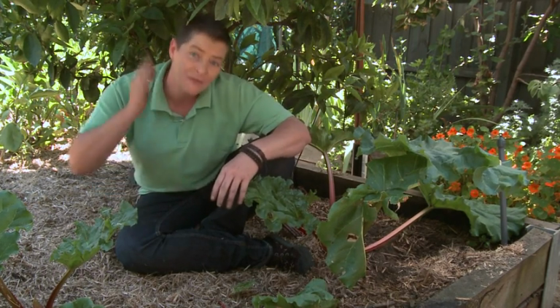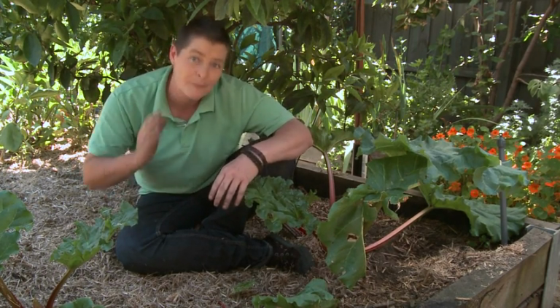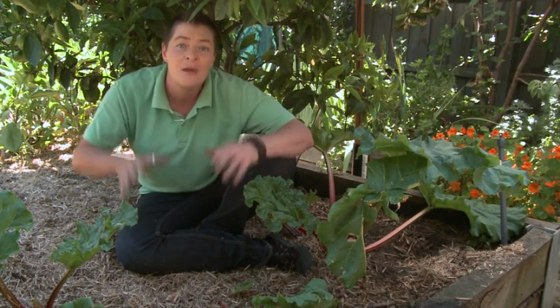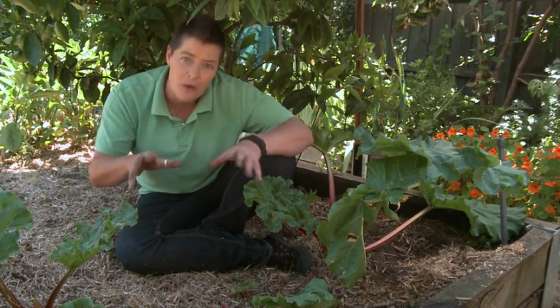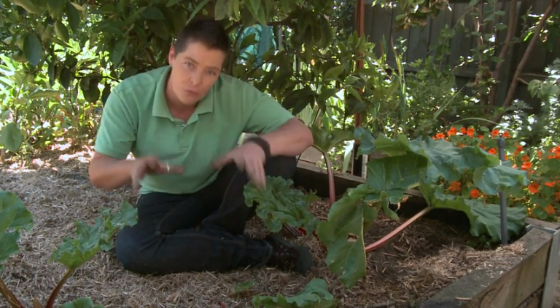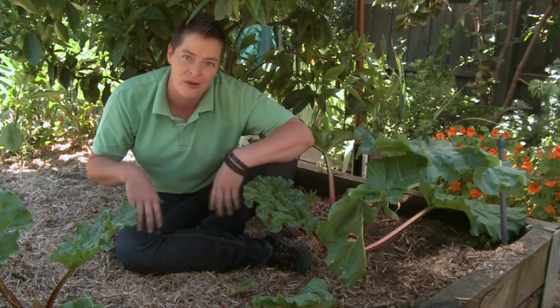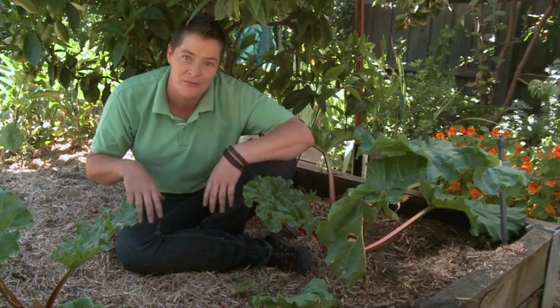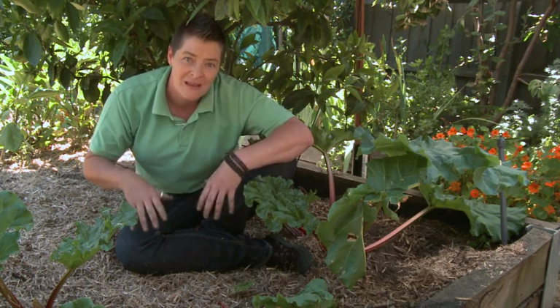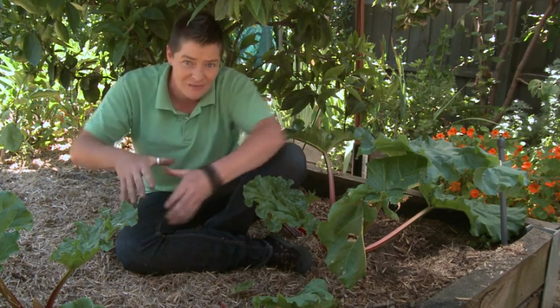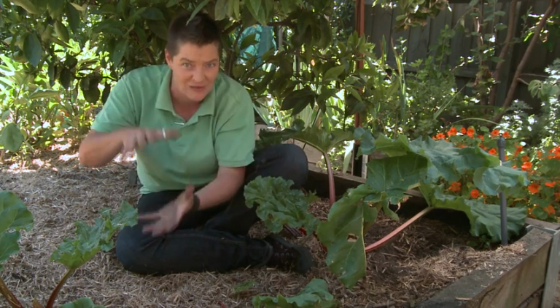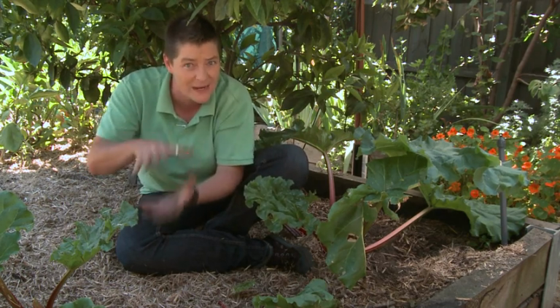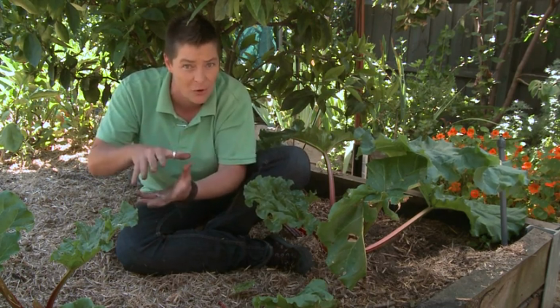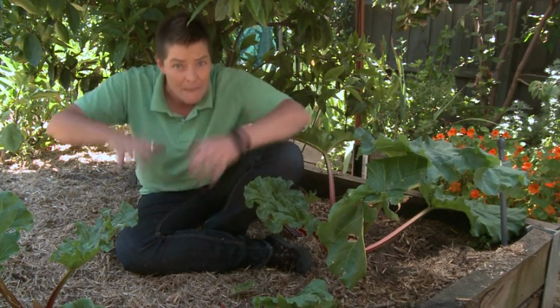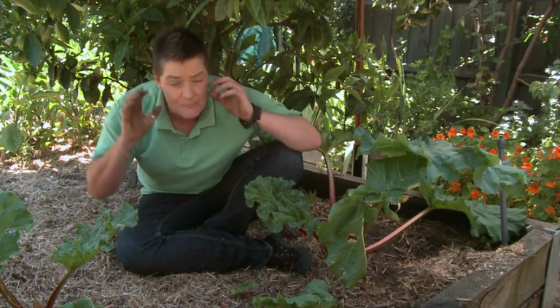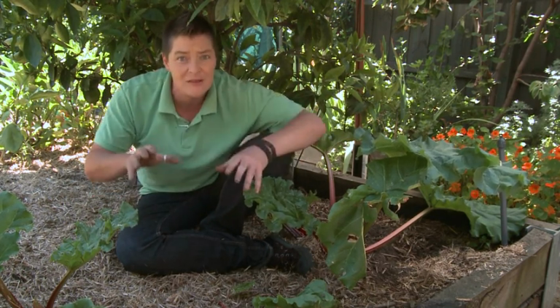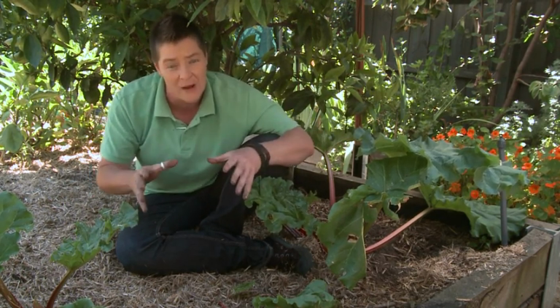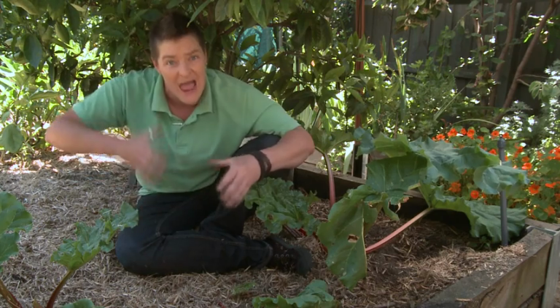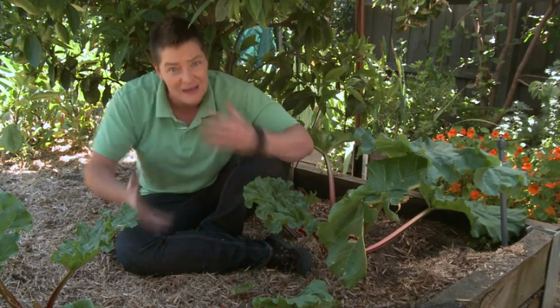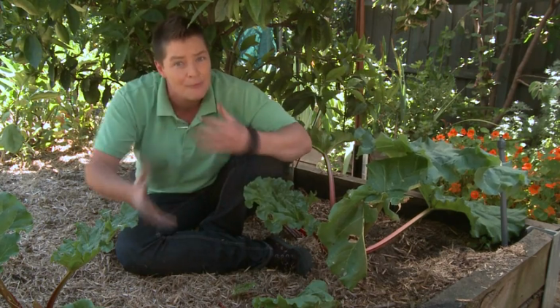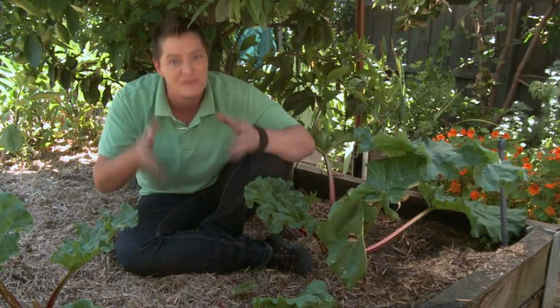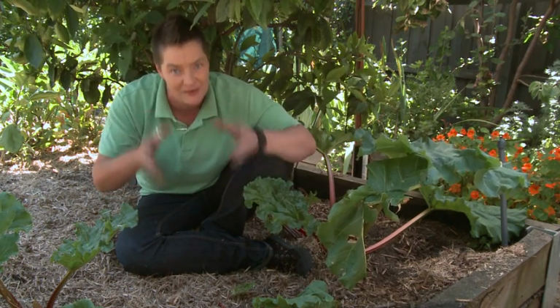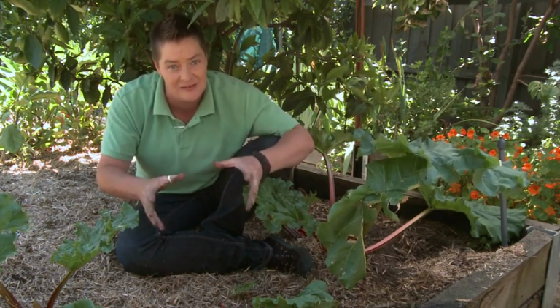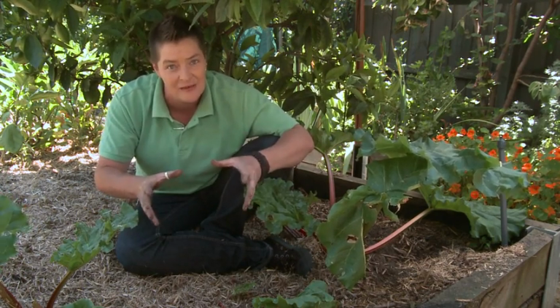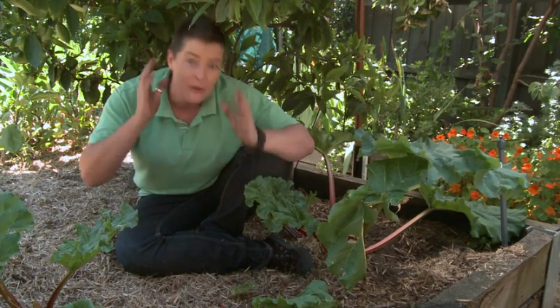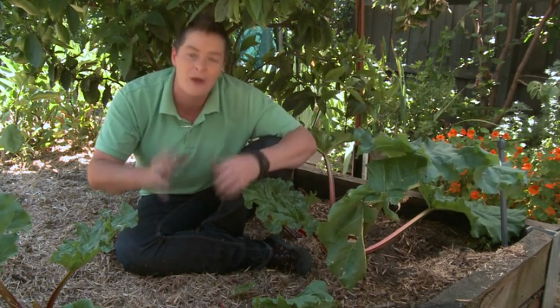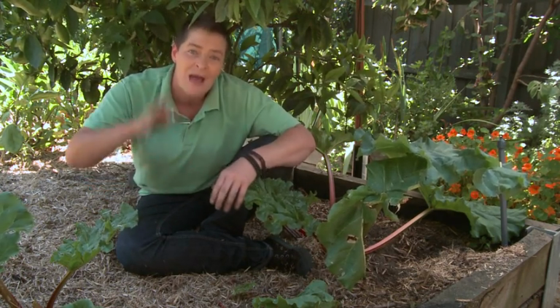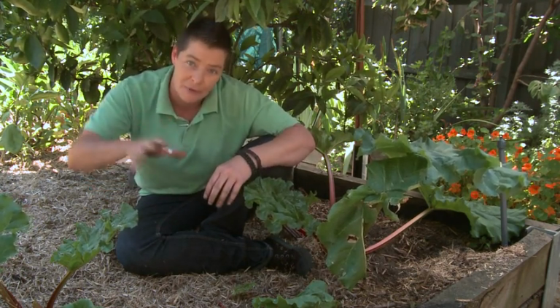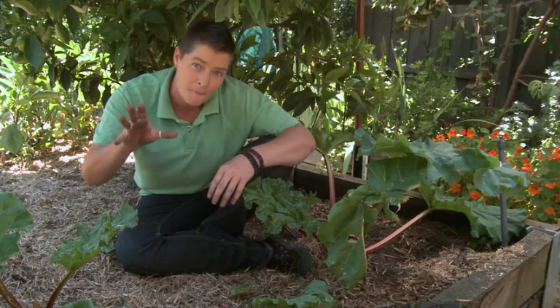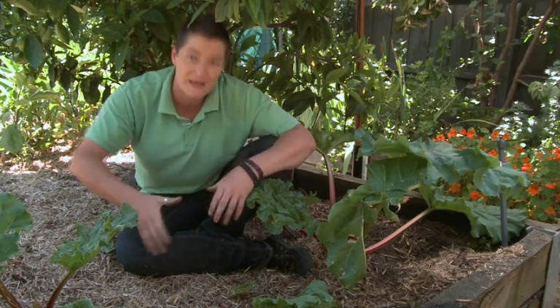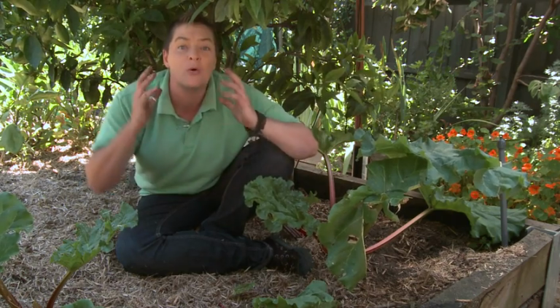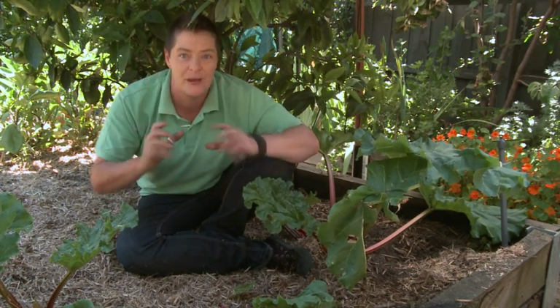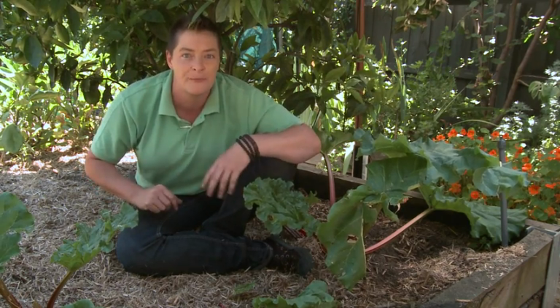For the same reason, we don't use lawnmower clippings as mulch. This stuff sets really solid, becomes impervious to water, and can actually harbour a bunch of pests and diseases. Lawnmower clippings are better off in your compost bin or in your green waste bin.